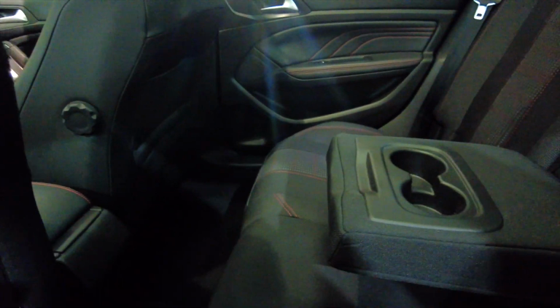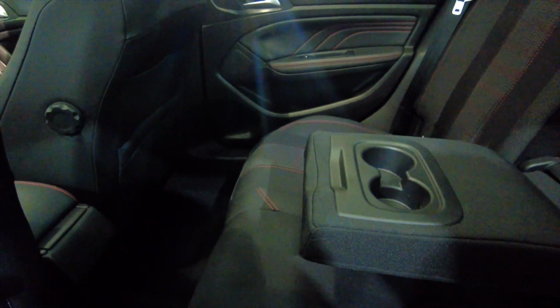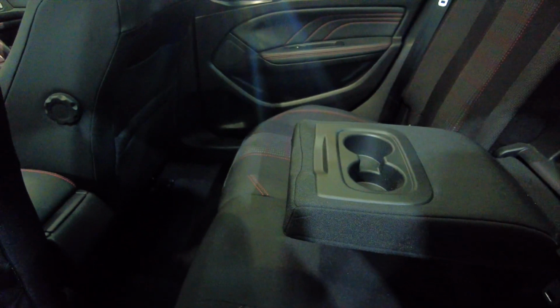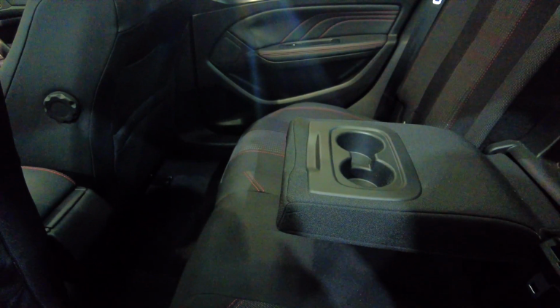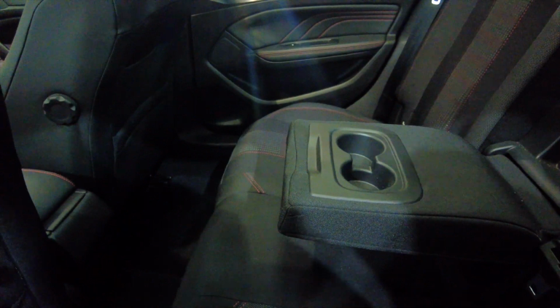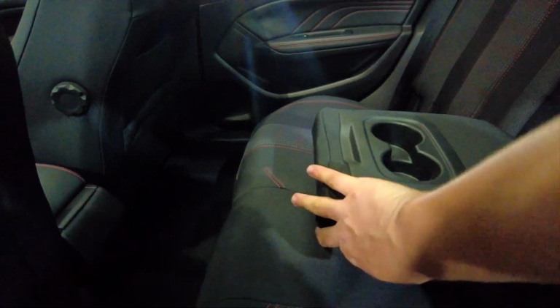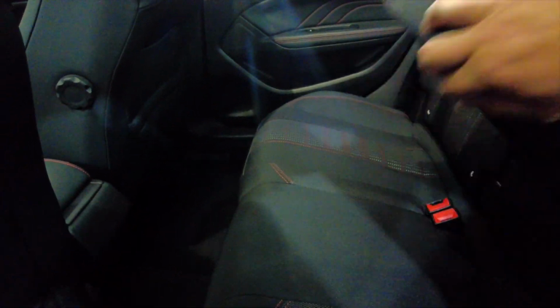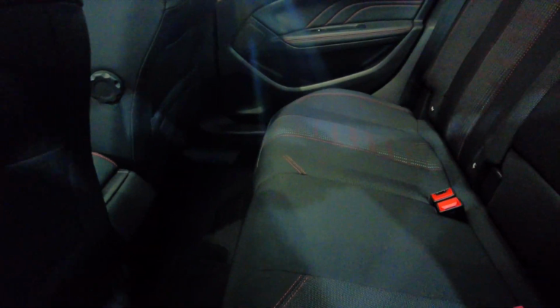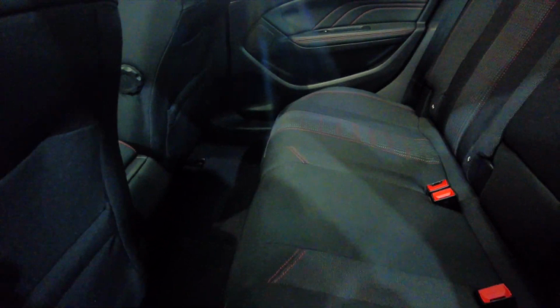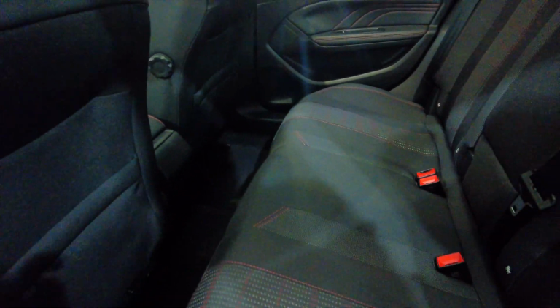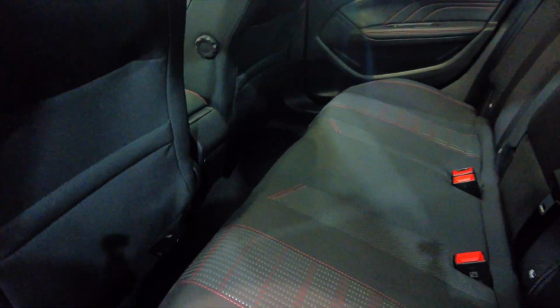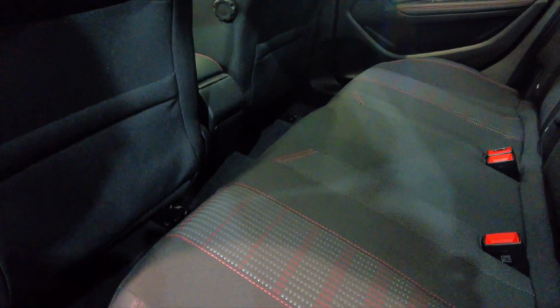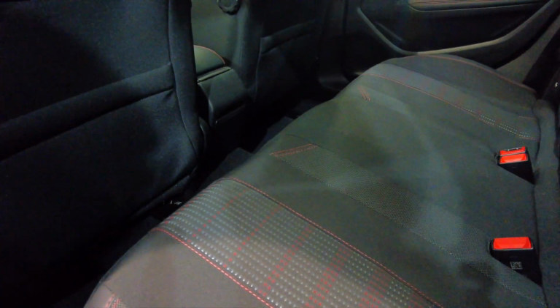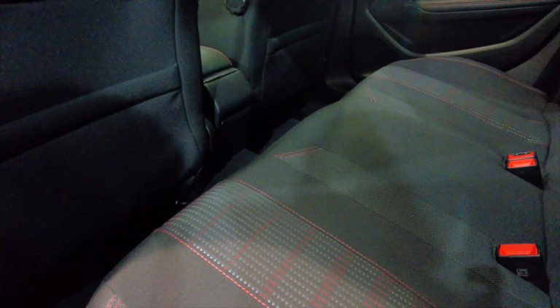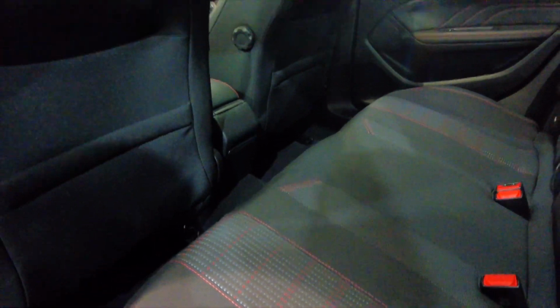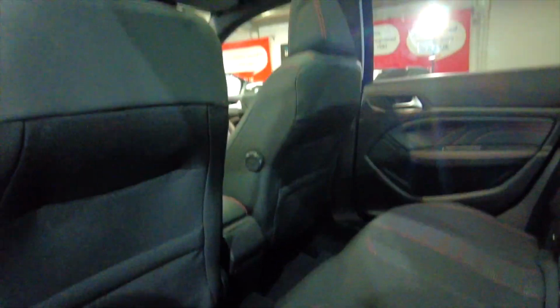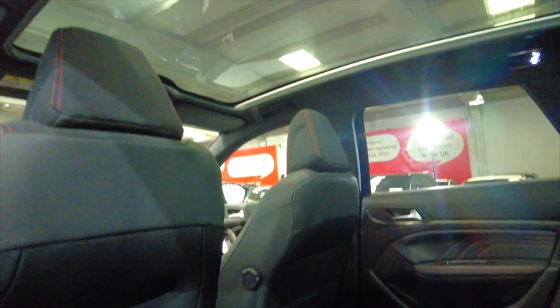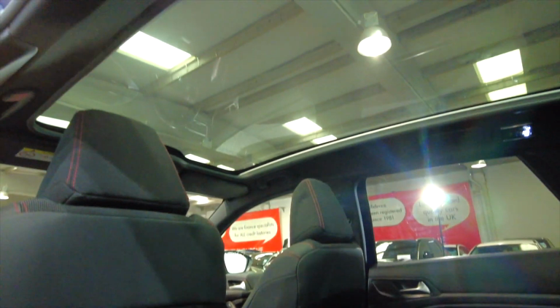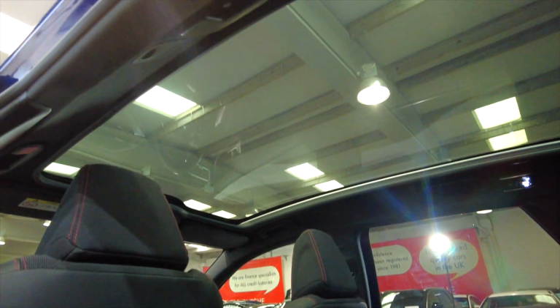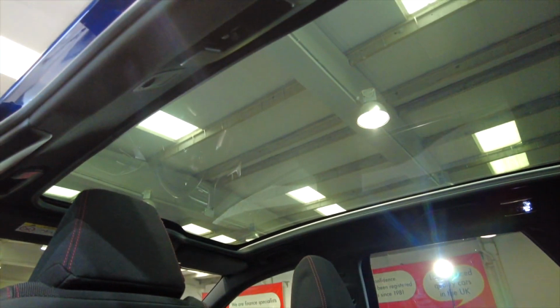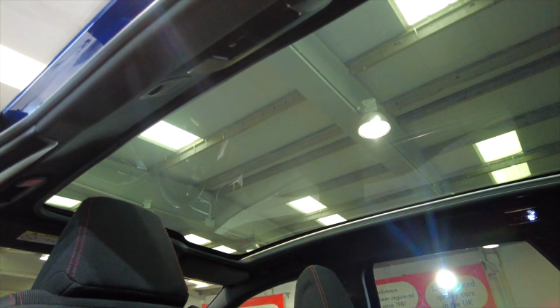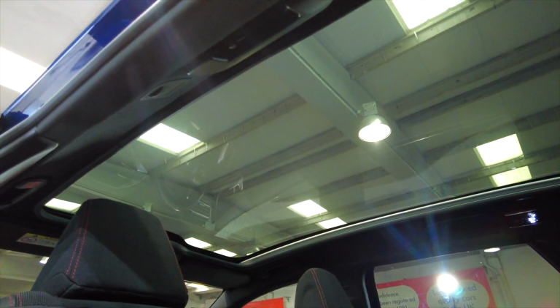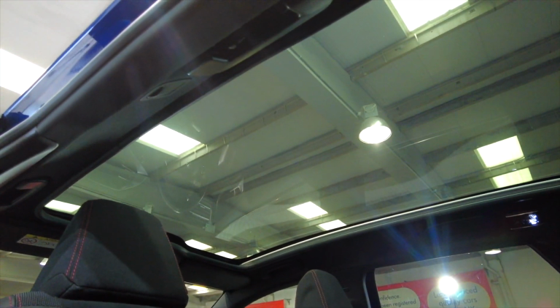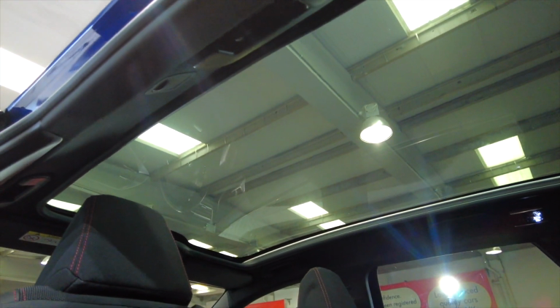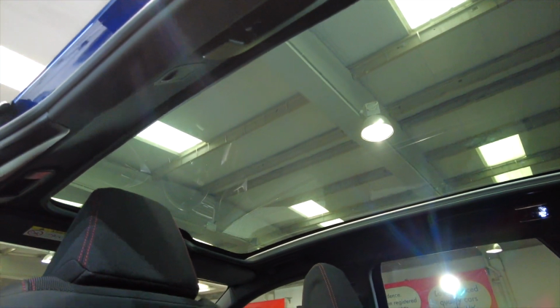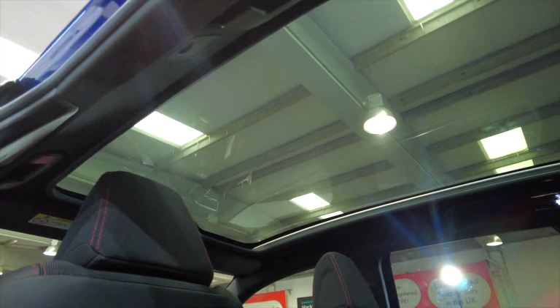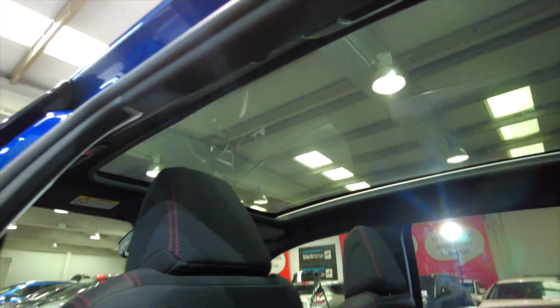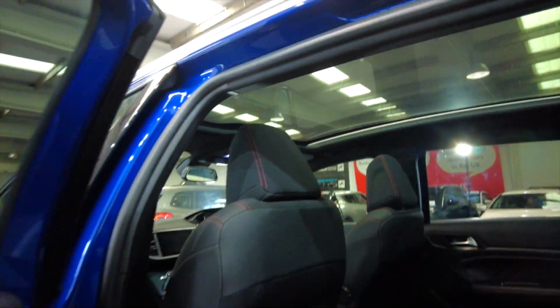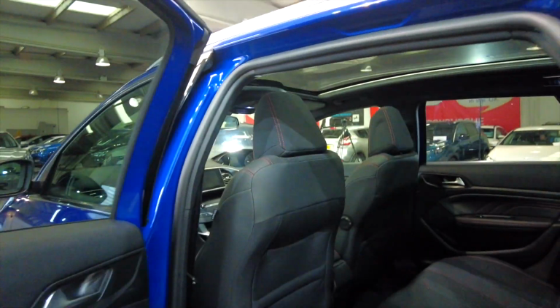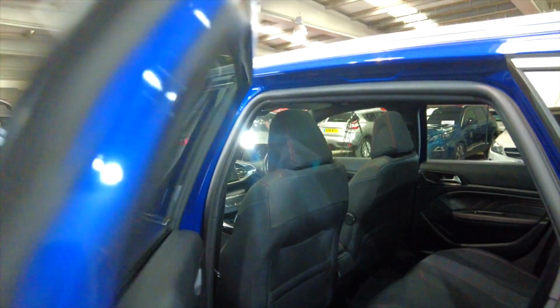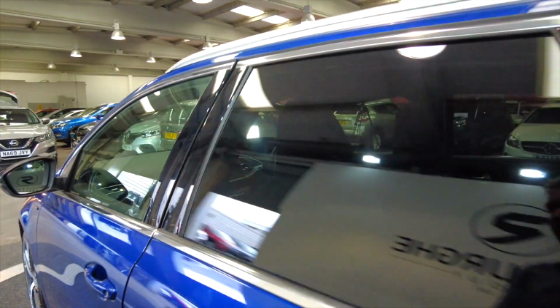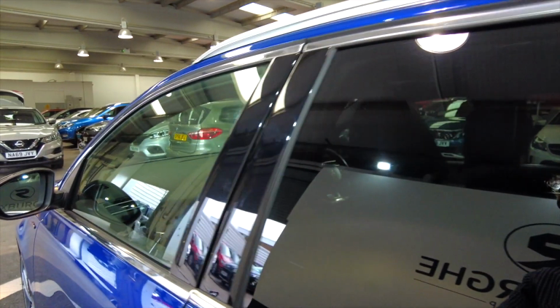Really nice folding armrest there with cup holders, acres of space in this car. What makes it look even bigger is that huge panoramic glass roof — it's just incredible. It's also got electric windows front and rear.